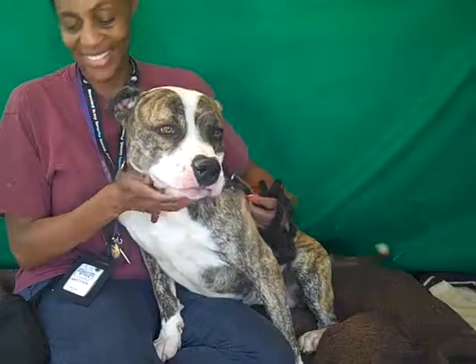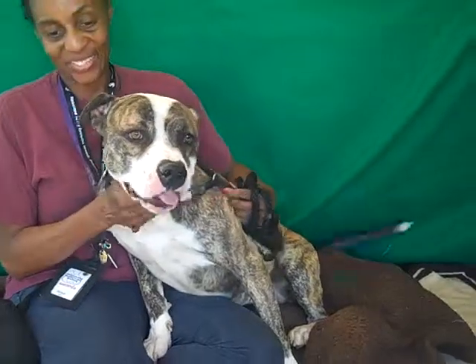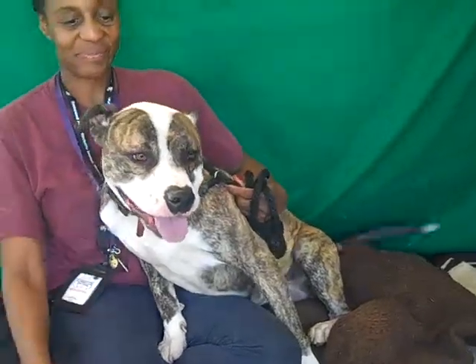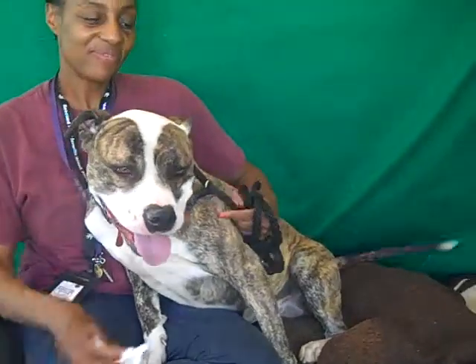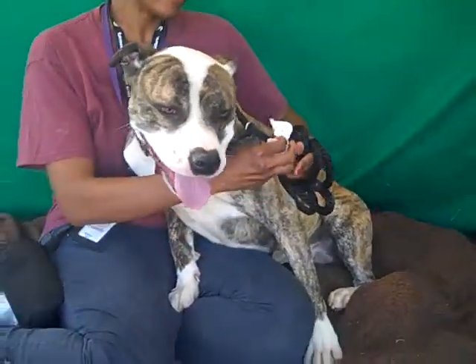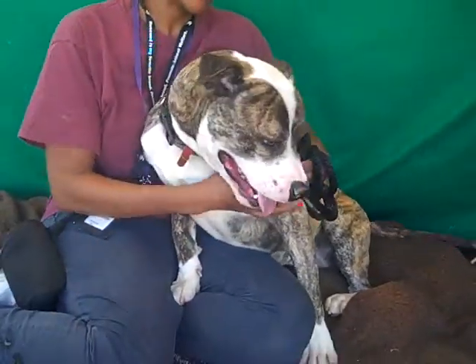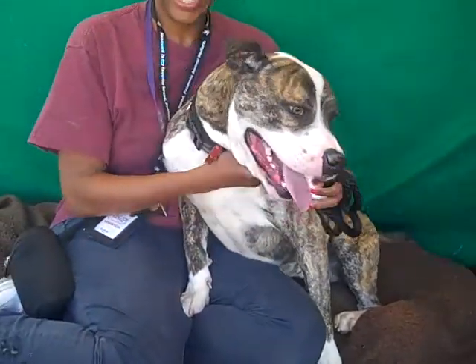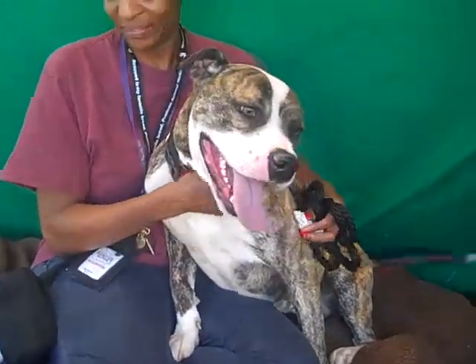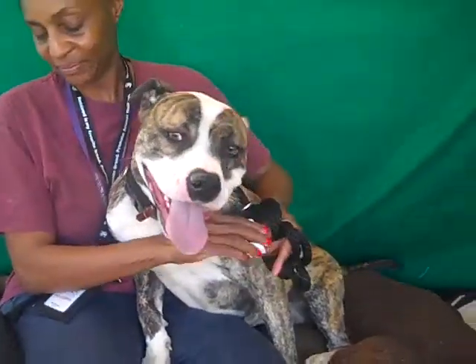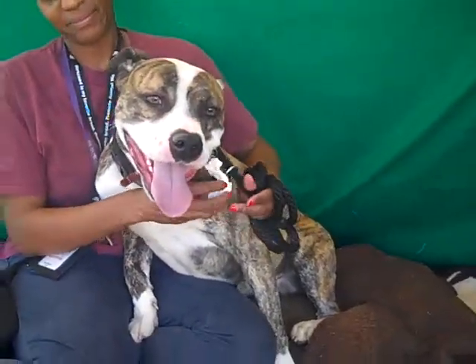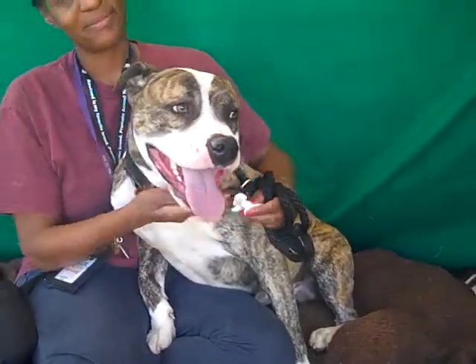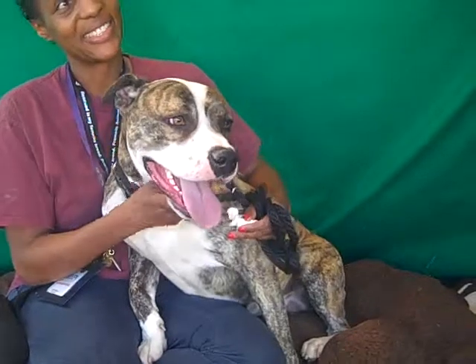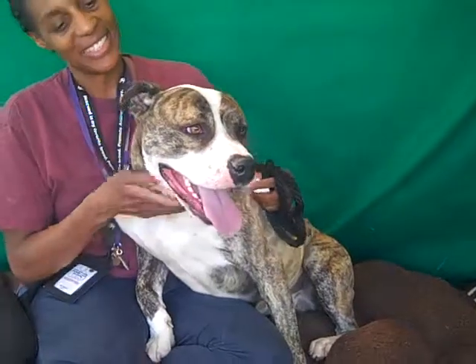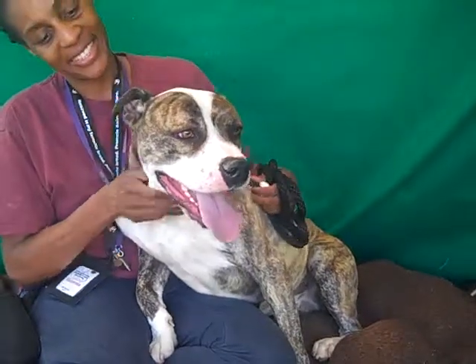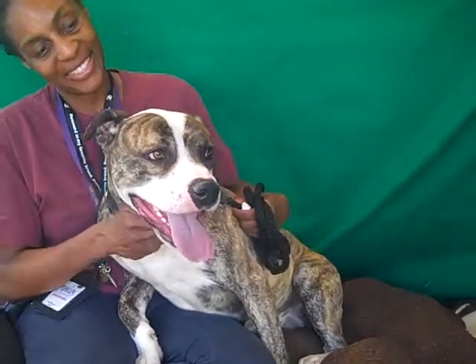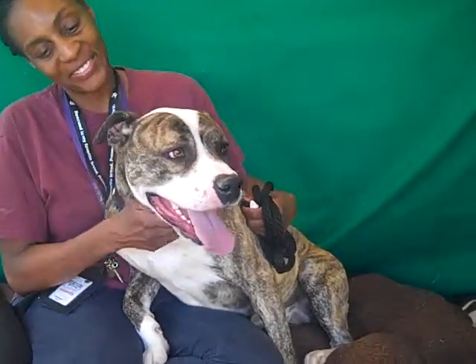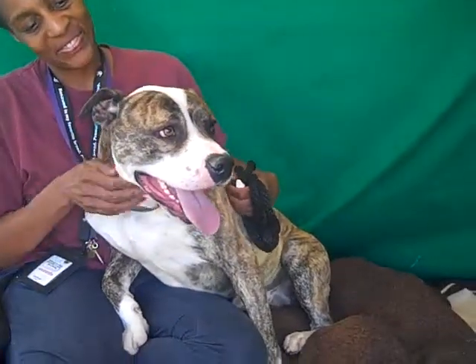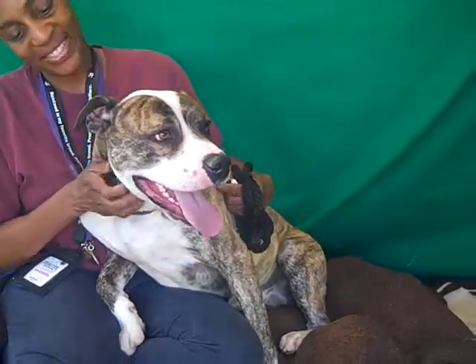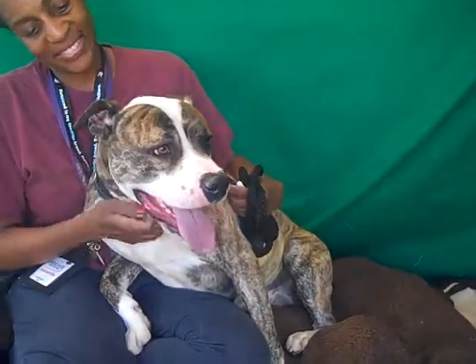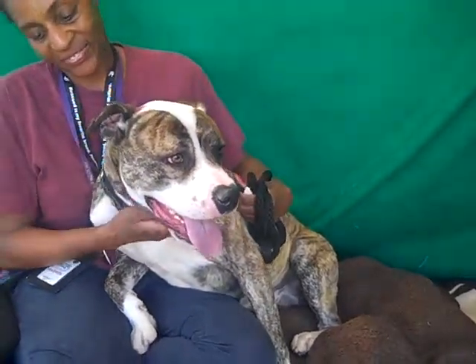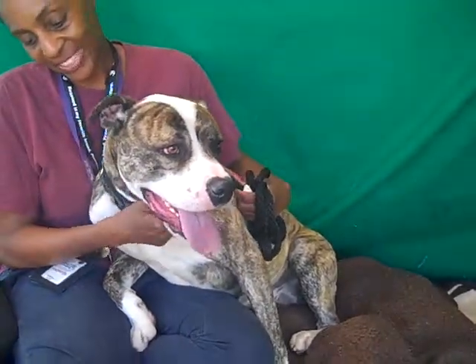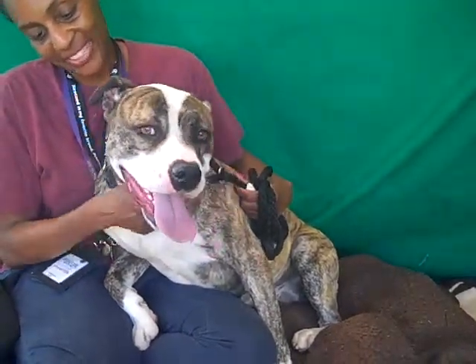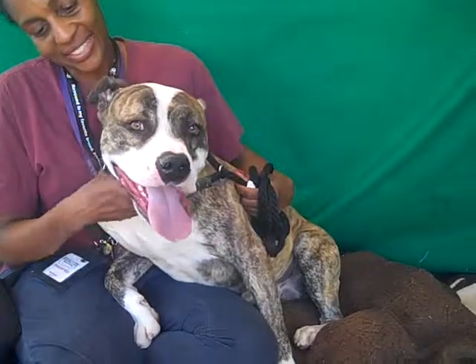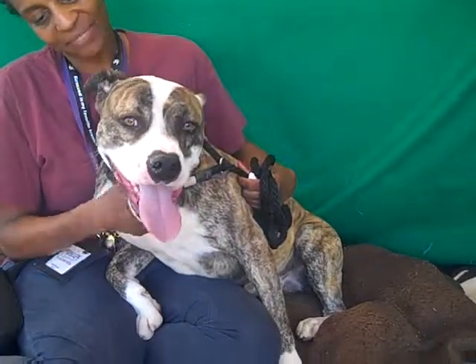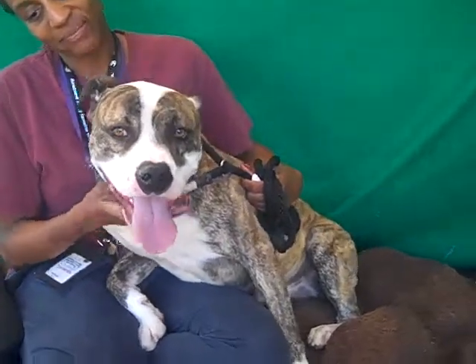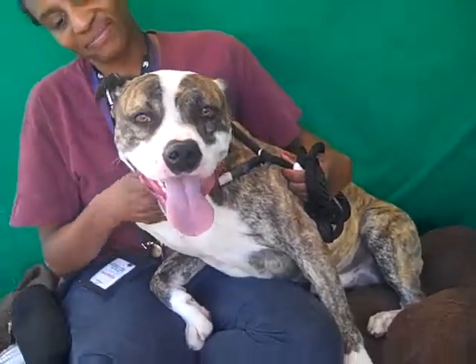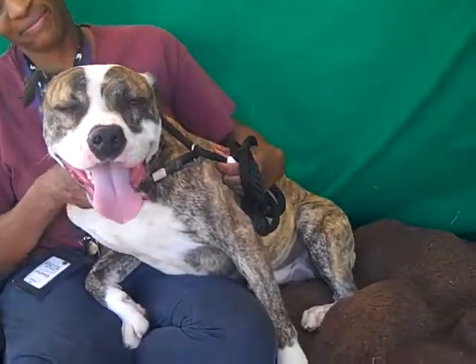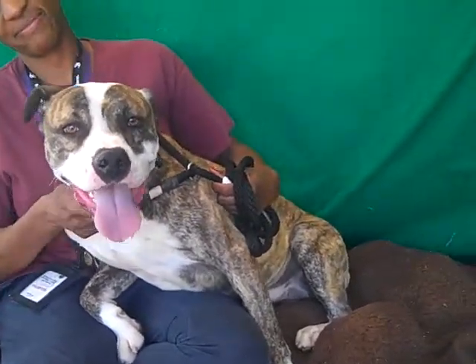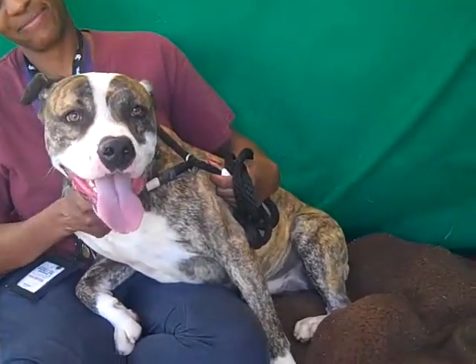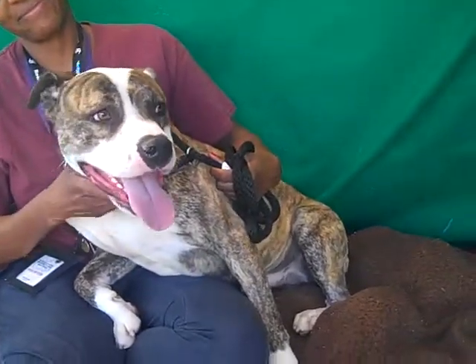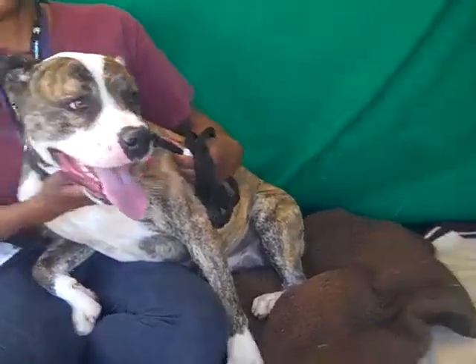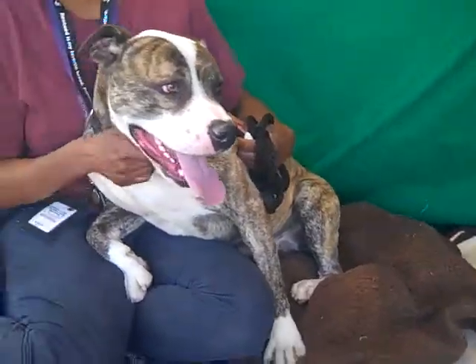Oh my gosh, look at this guy's tail wag — that's so awesome! This is Thor and he is just amazing and gorgeous. His ID number is 84790652 and as you can see he has a pit bull mix with a beautiful brindle coat. I mean, oh my gosh, this guy is stunning.